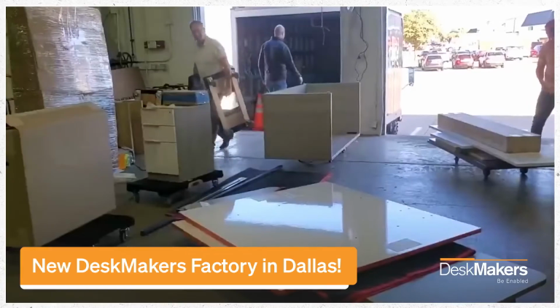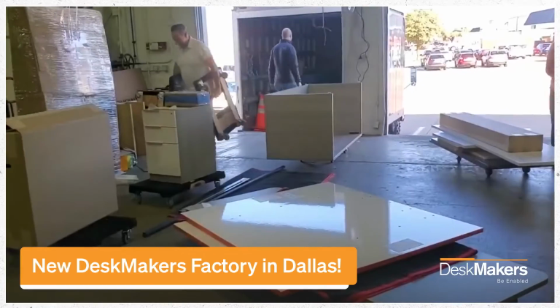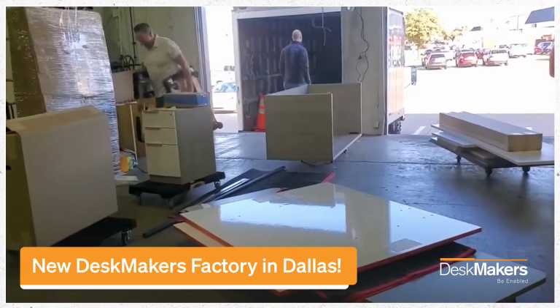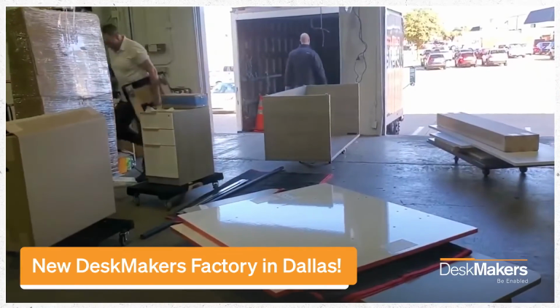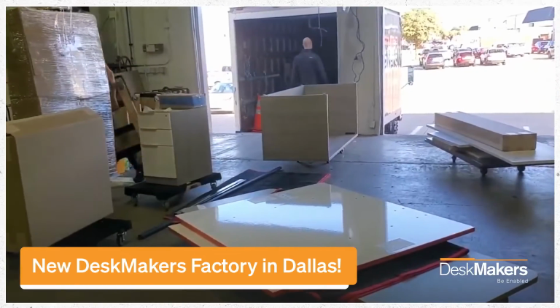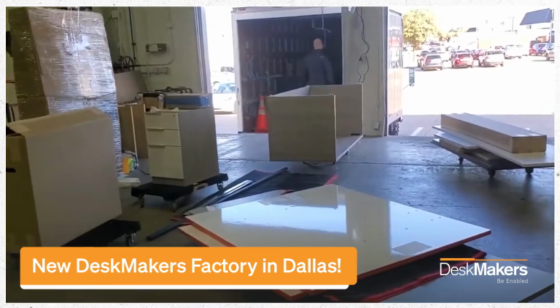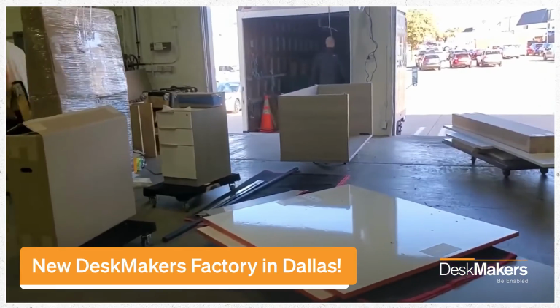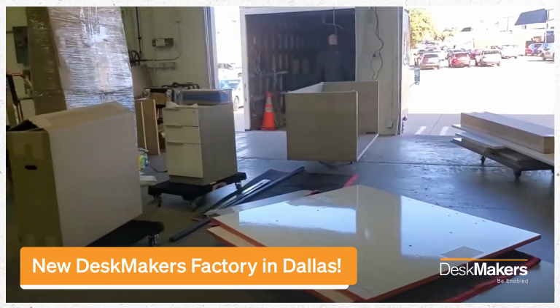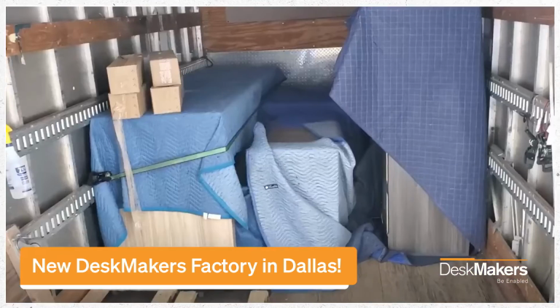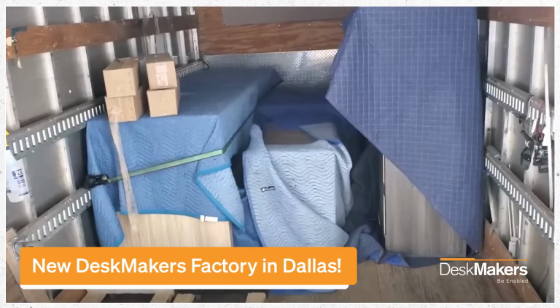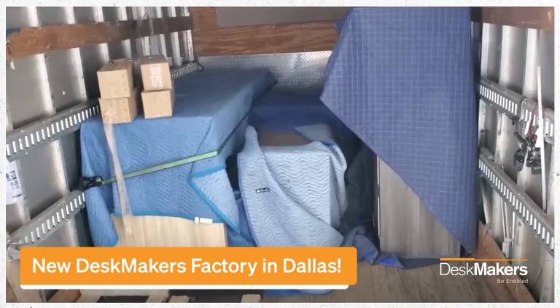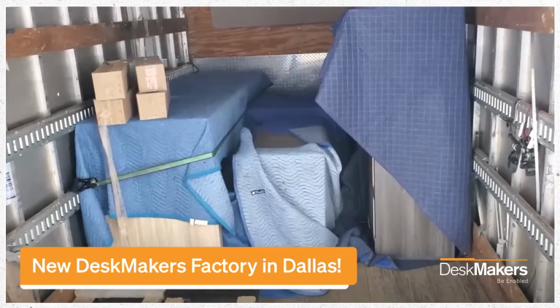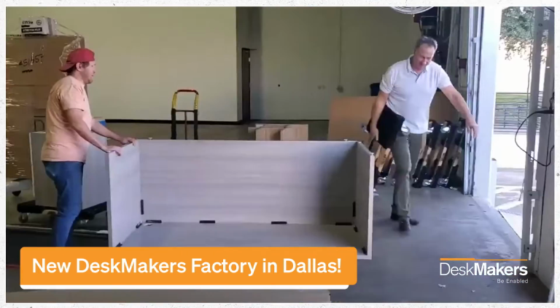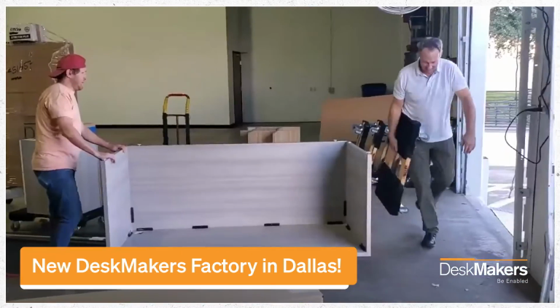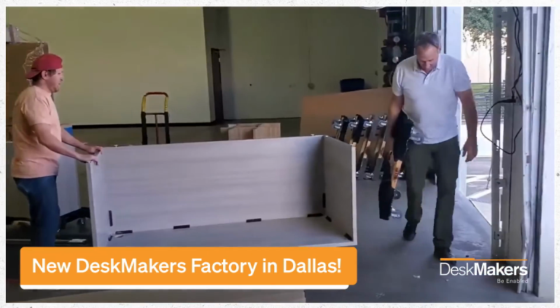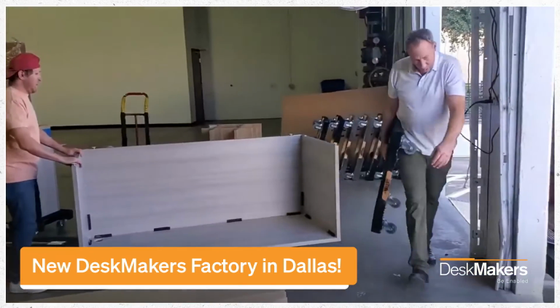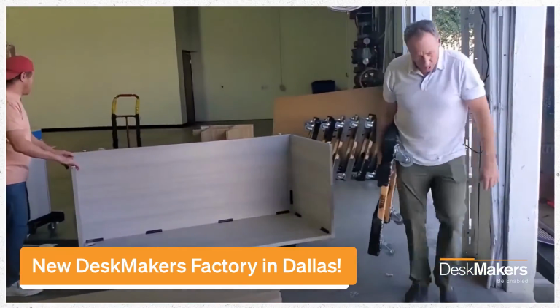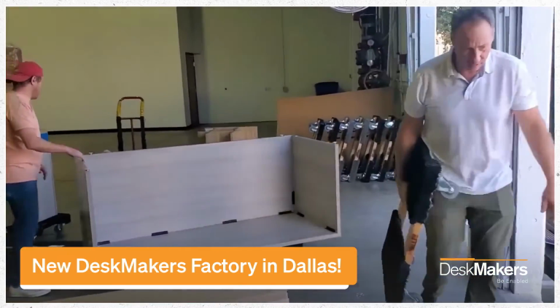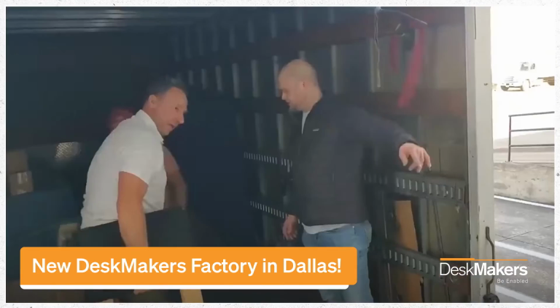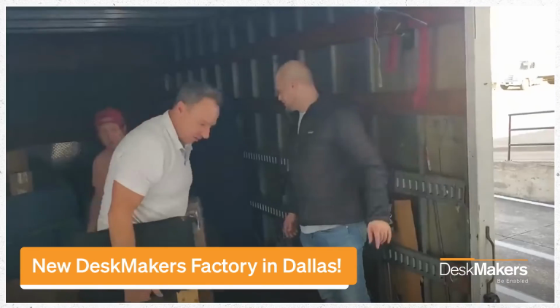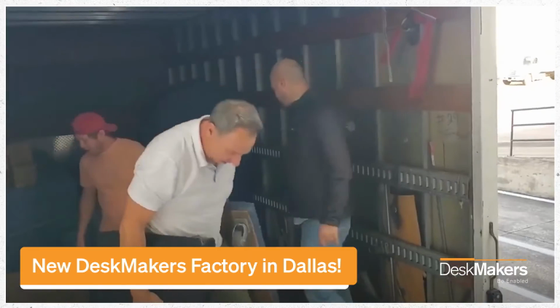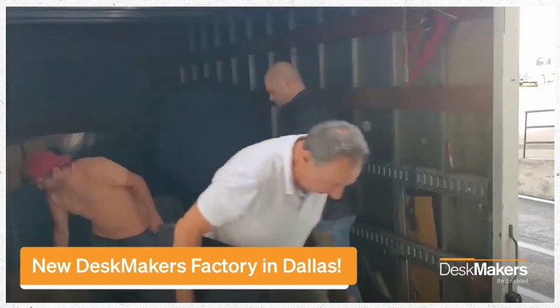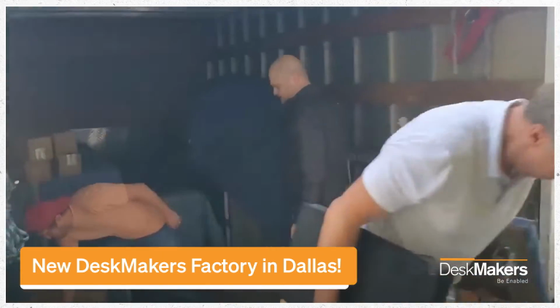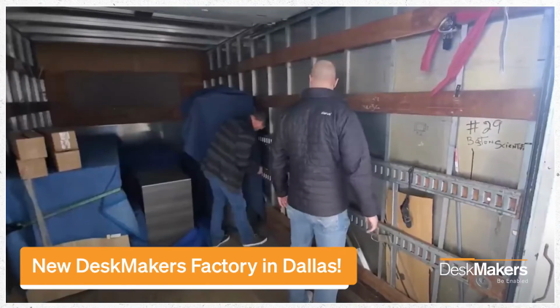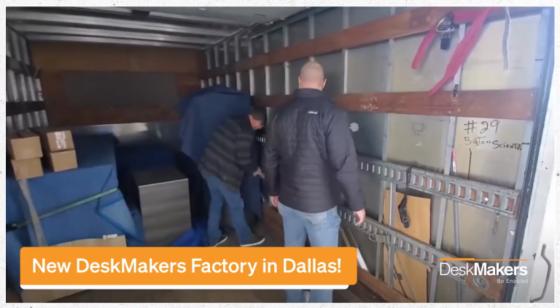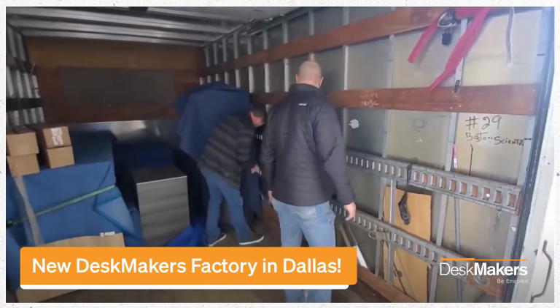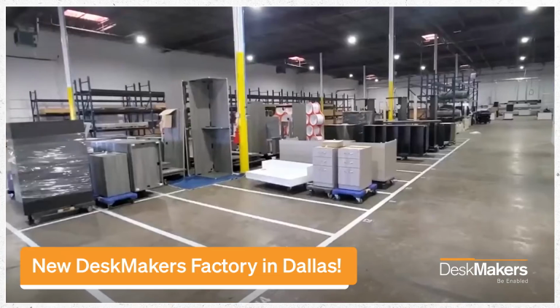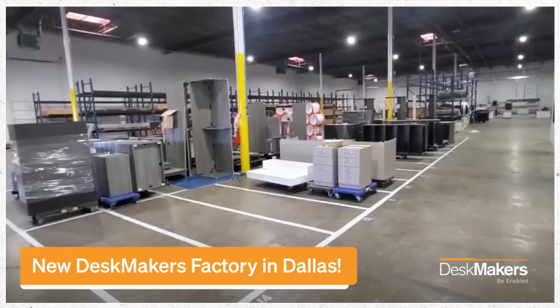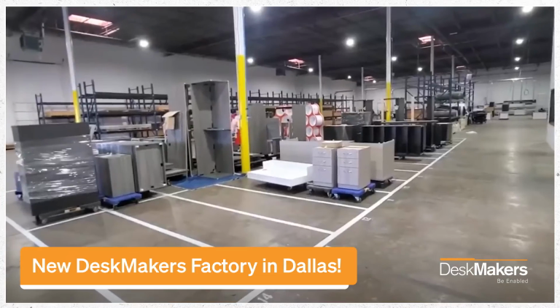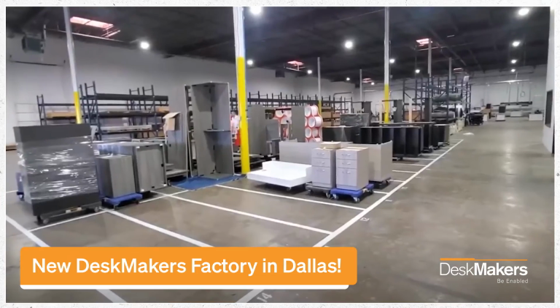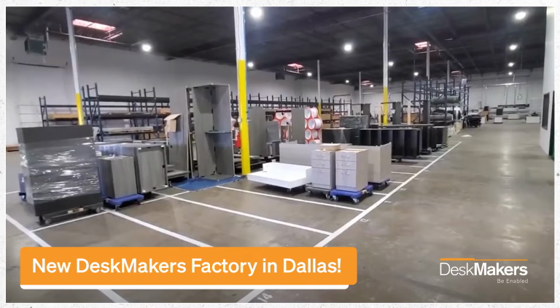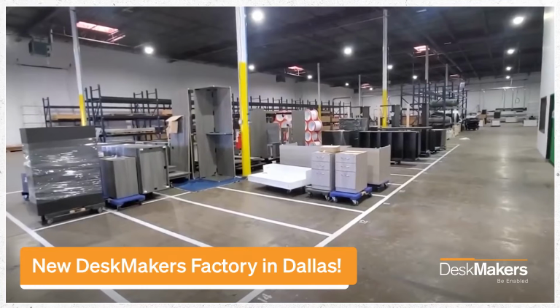Here we are loading the truck for Specright, our Dallas-Fort Worth area sales reps, for their showroom. Exciting times in Dallas.